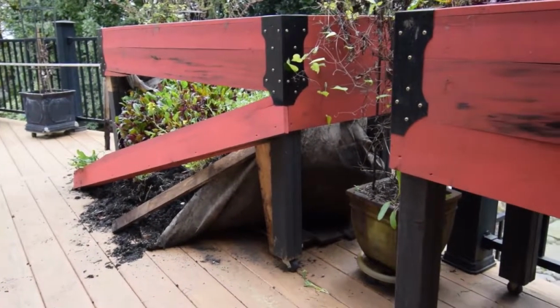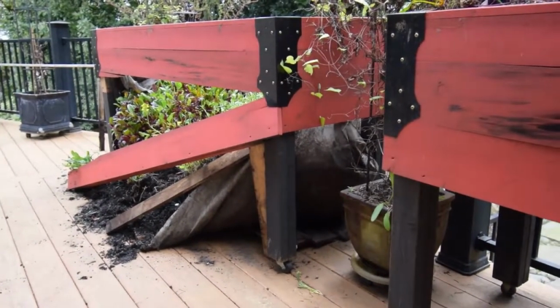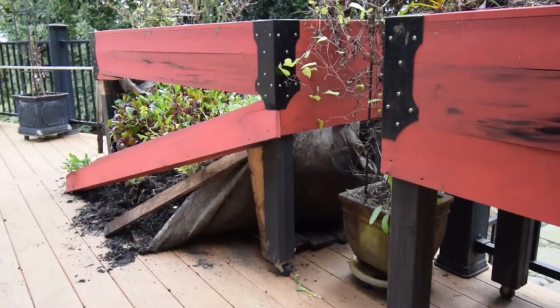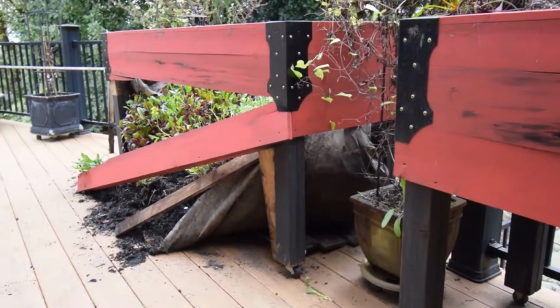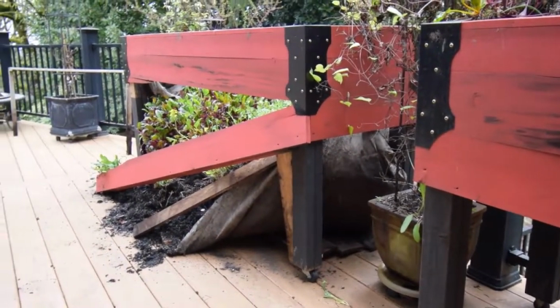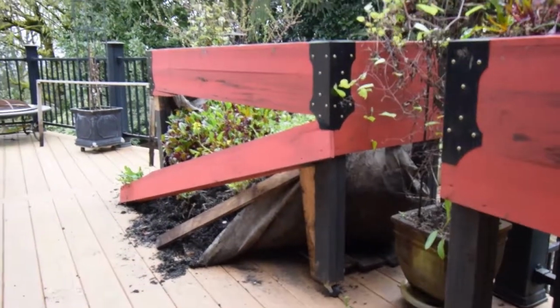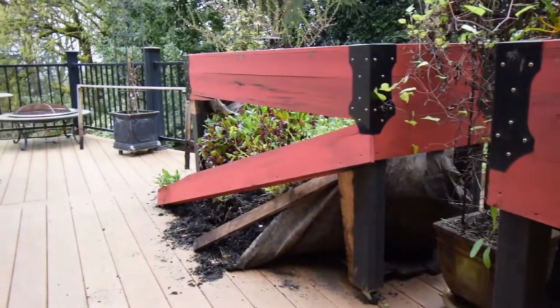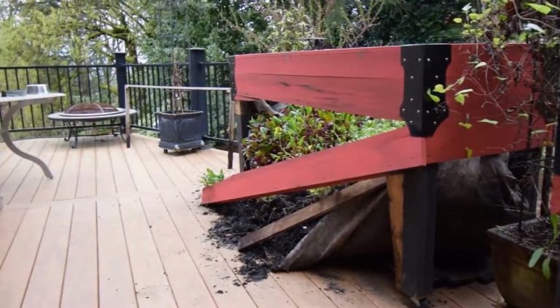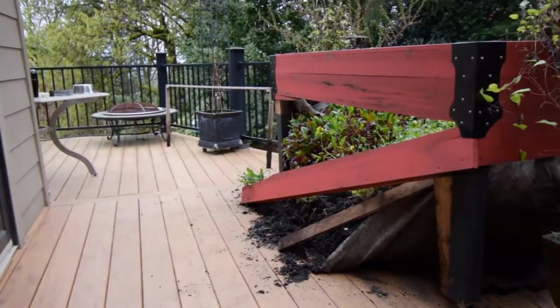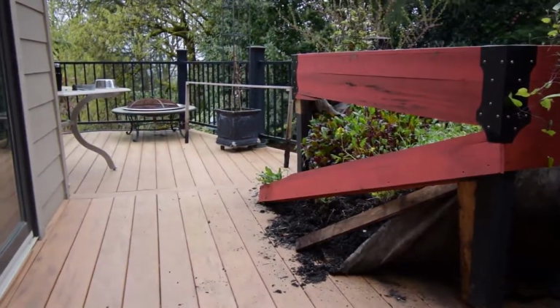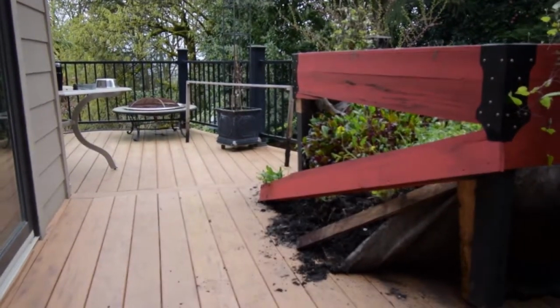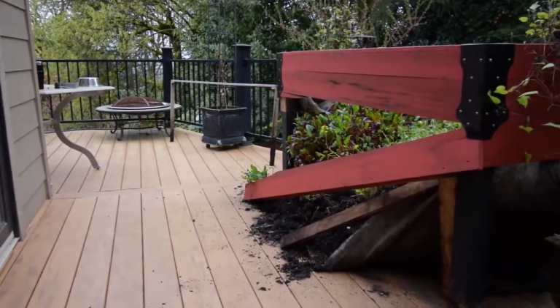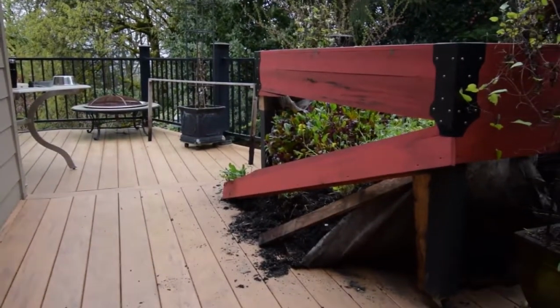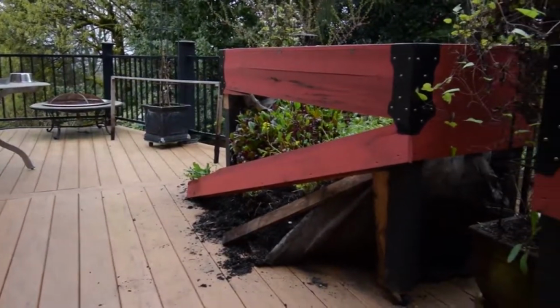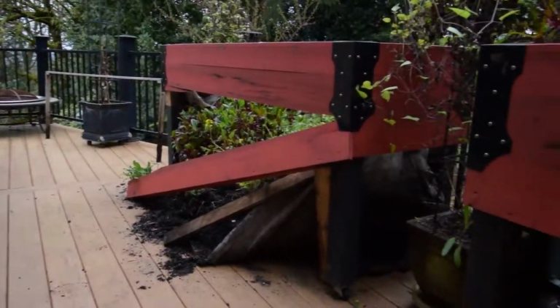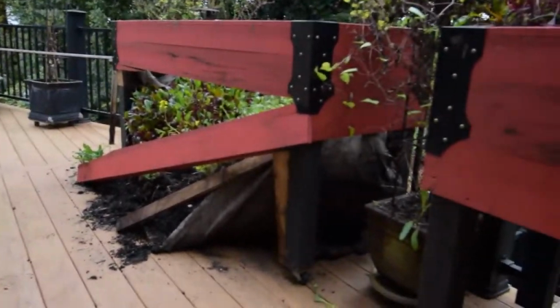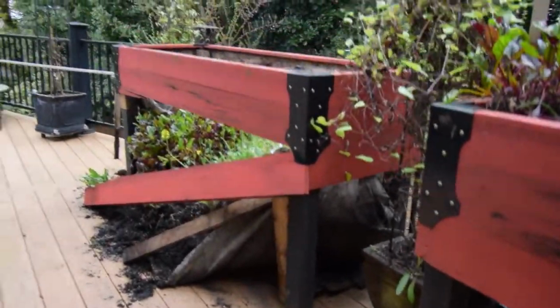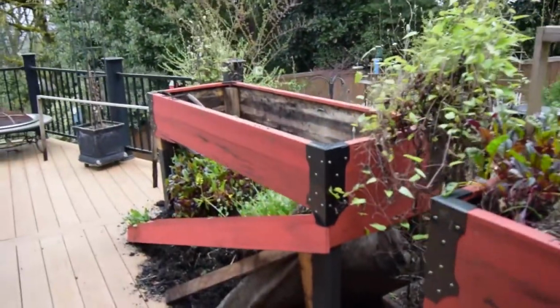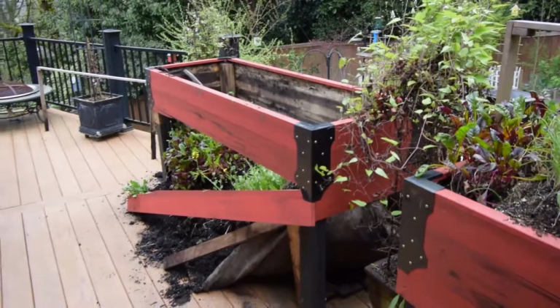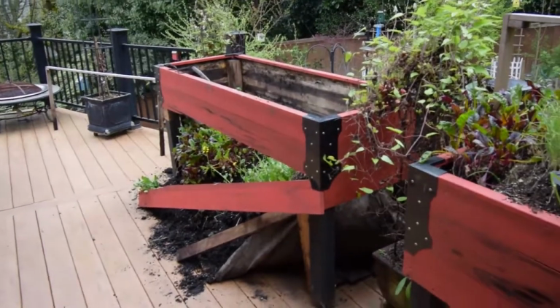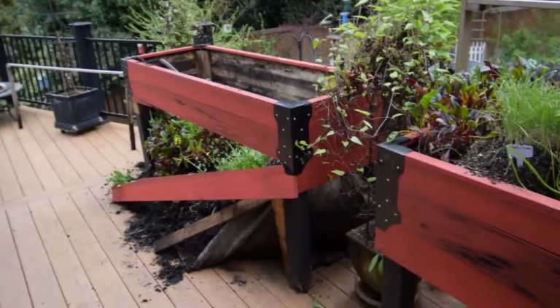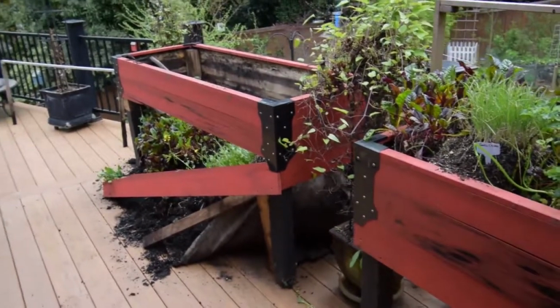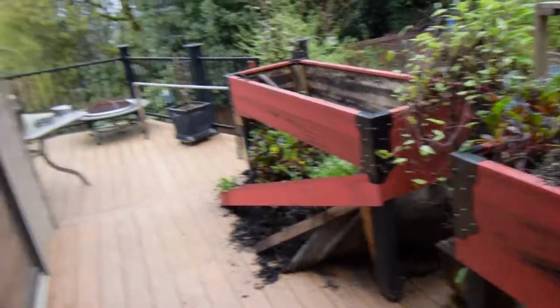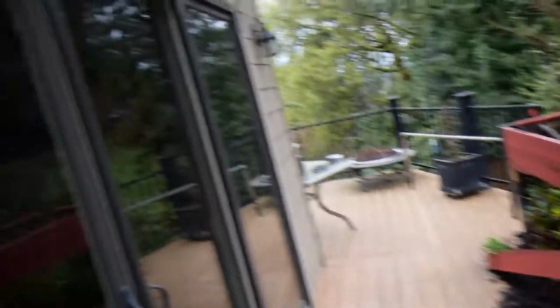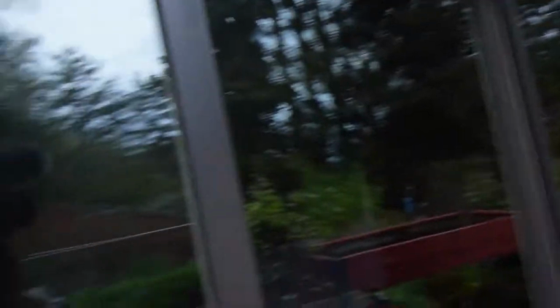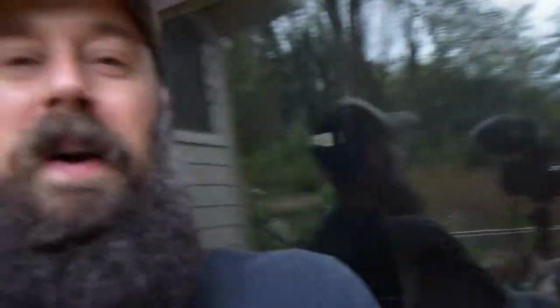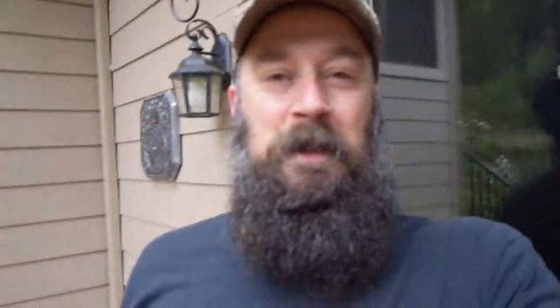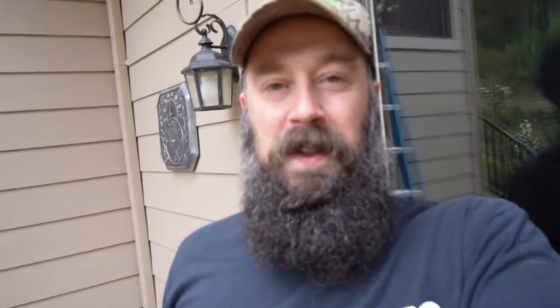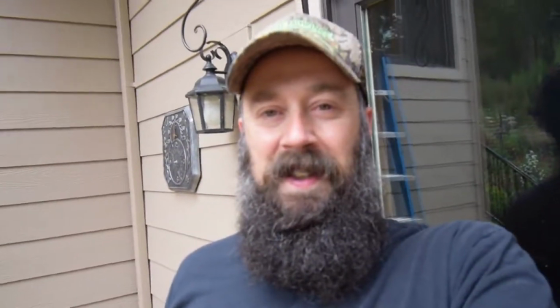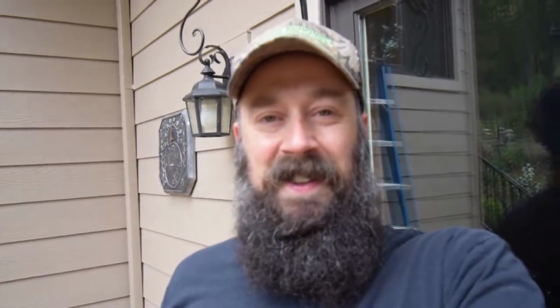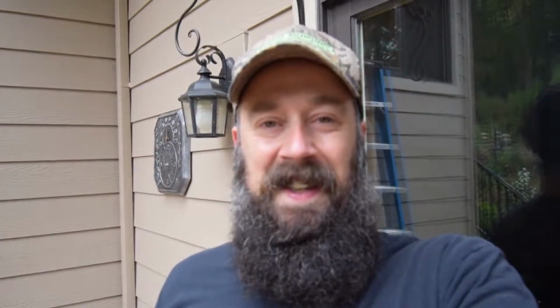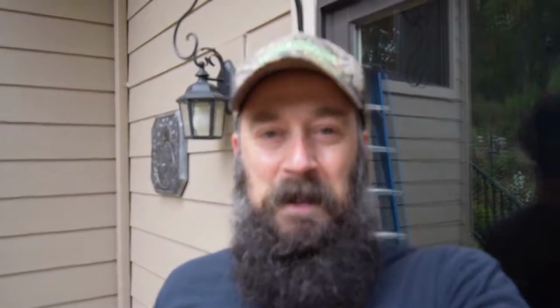It keeps you outdoors. I mean, I would rather be out here than sitting inside watching the boob tube. I'll show you the finished project when I'm done. But this has been Brian from P&B Homesteading — talk to you guys again. Bye.